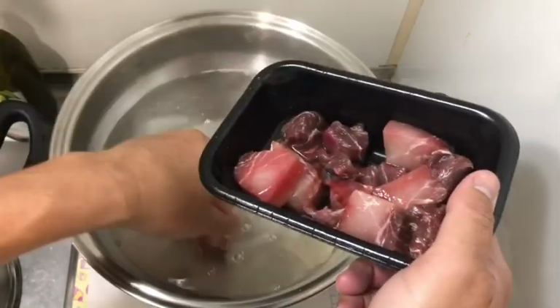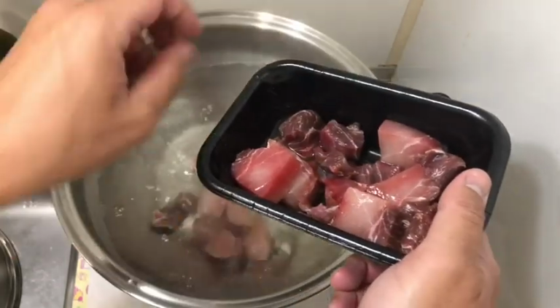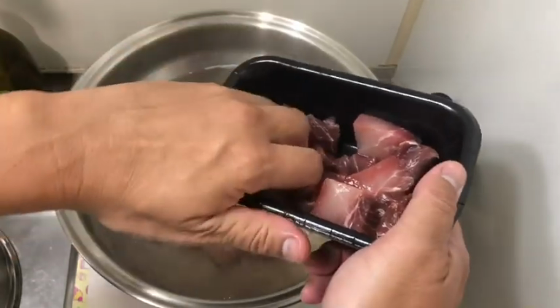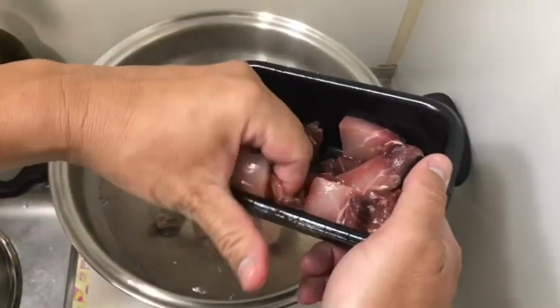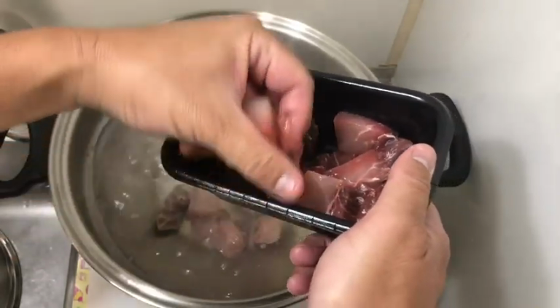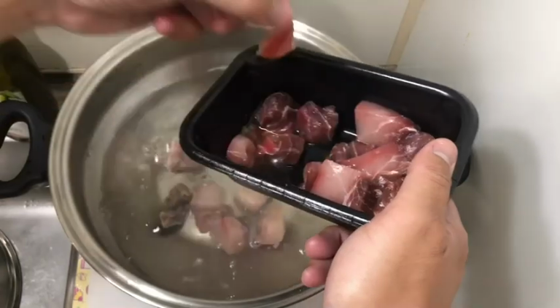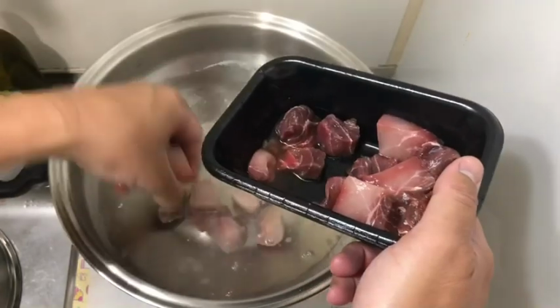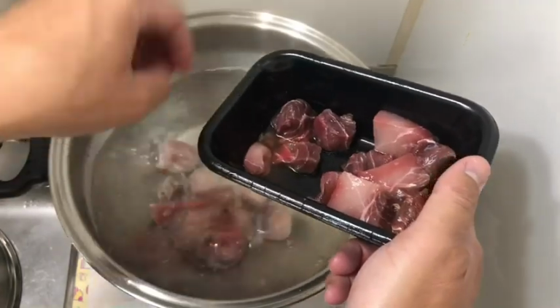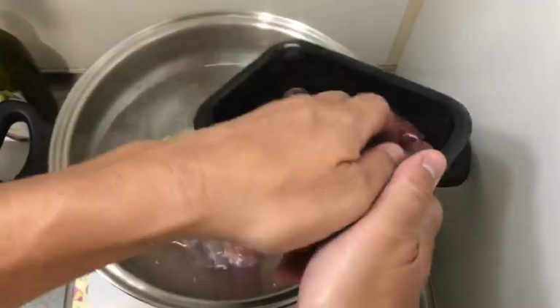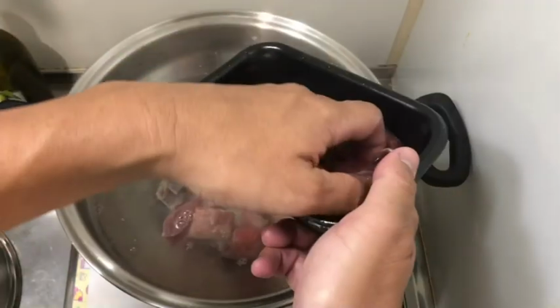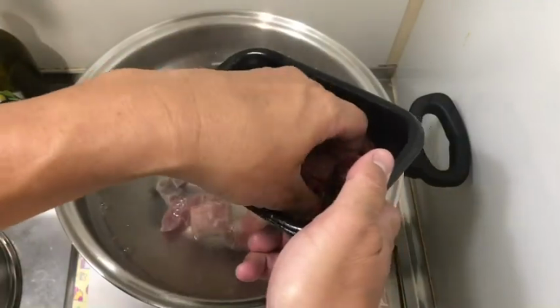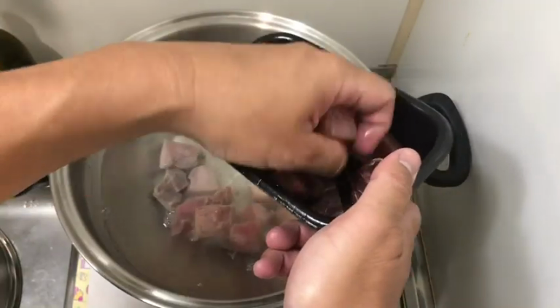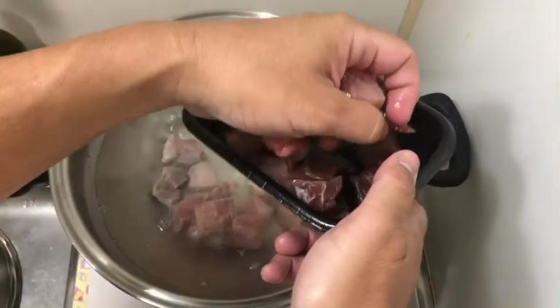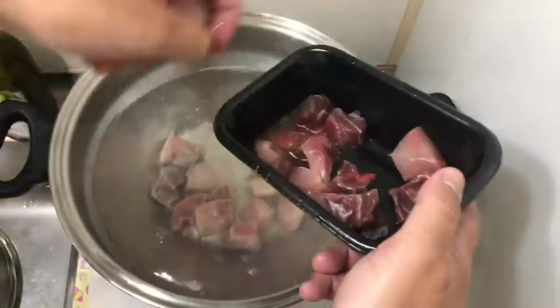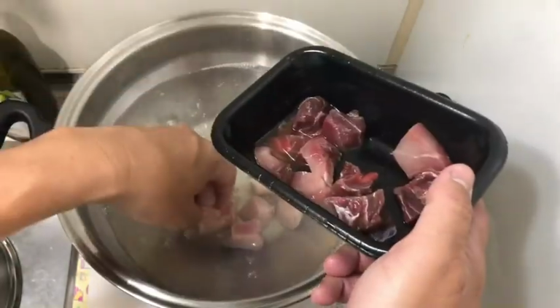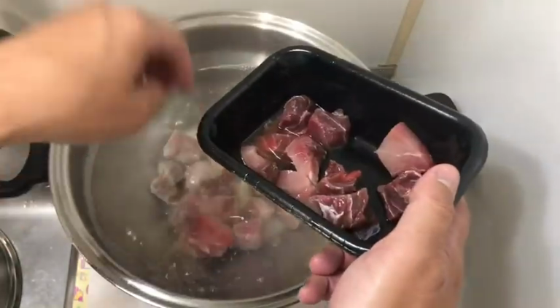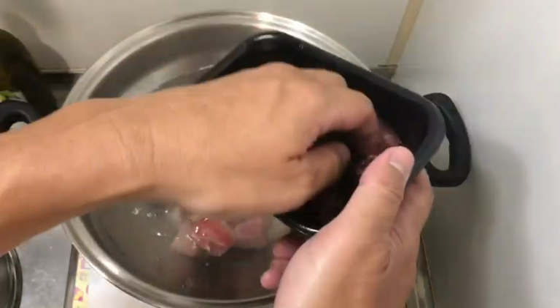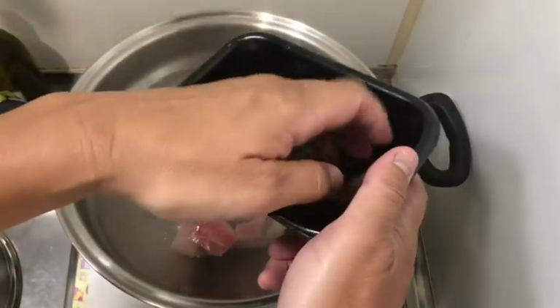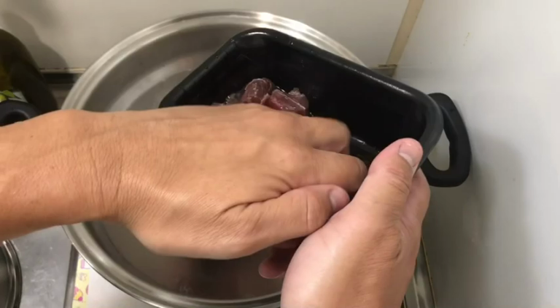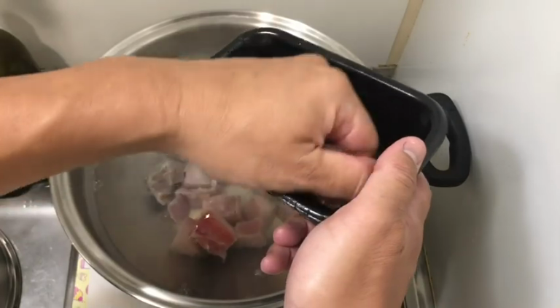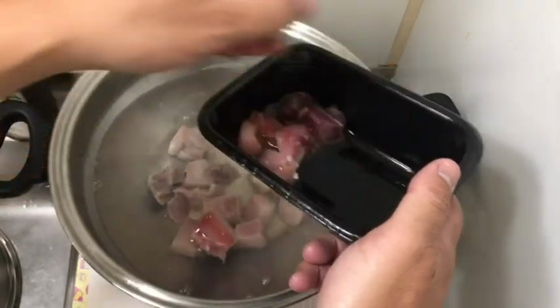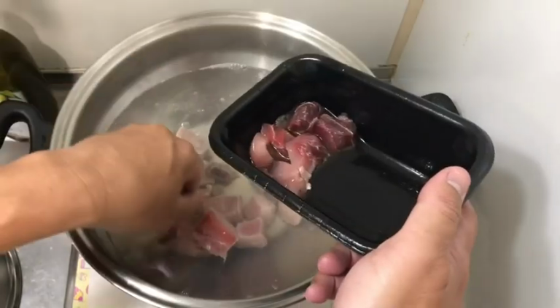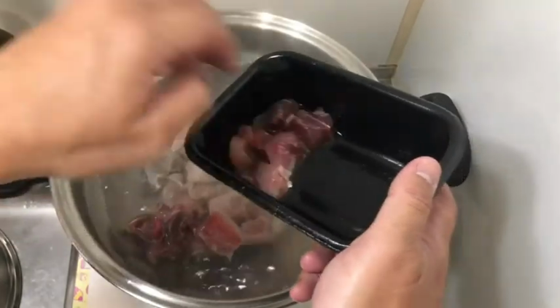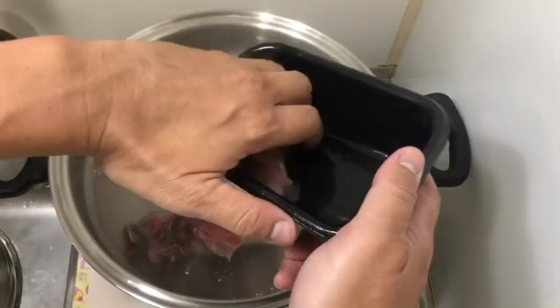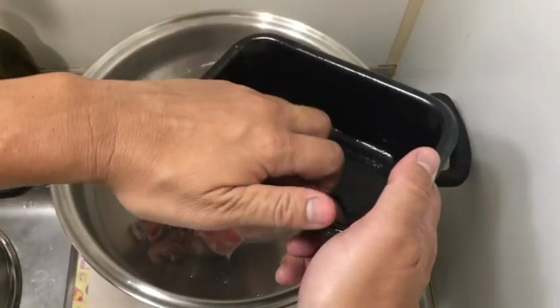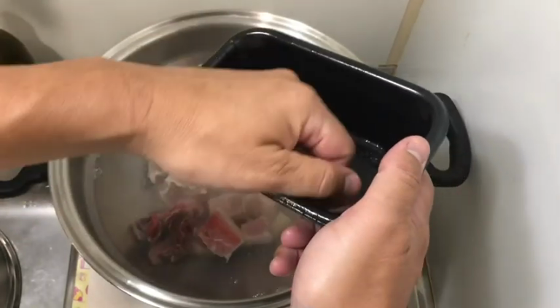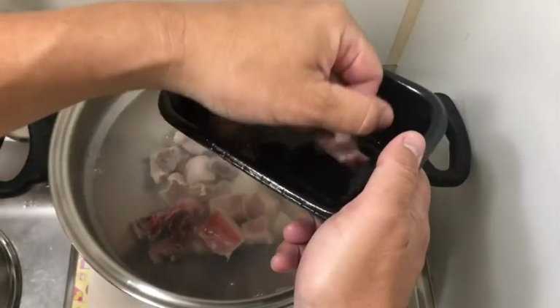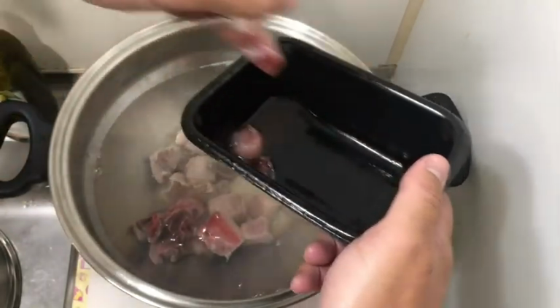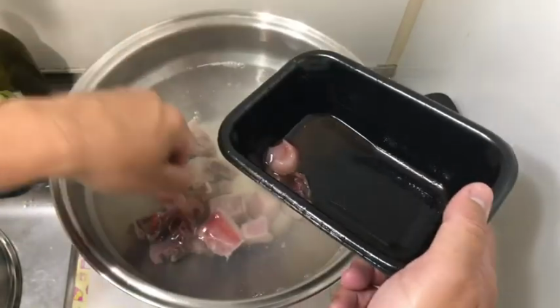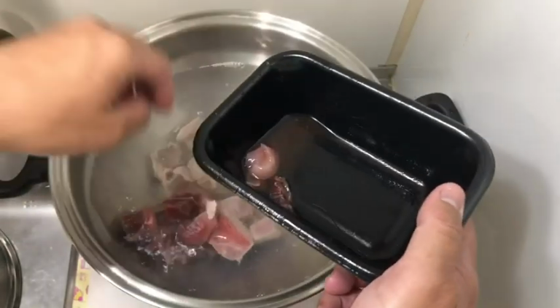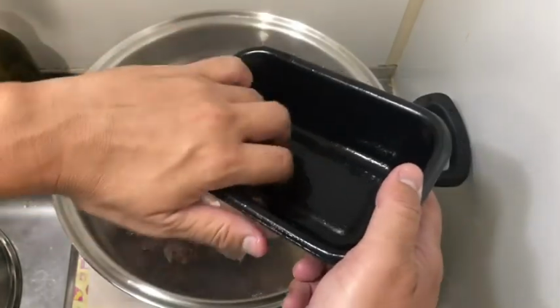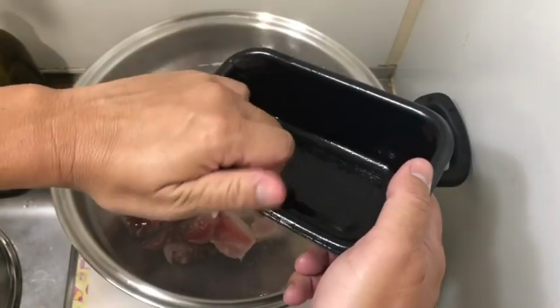Let it boil. It takes less than 10 minutes to get cooked — so easy. Particularly with this one, because this one is made by Amway, the Amway Queen Cookware stainless steel.